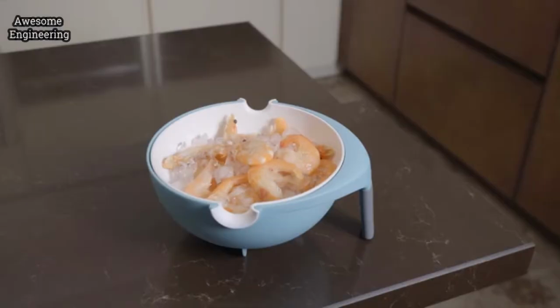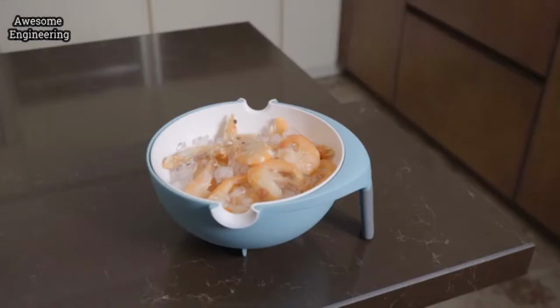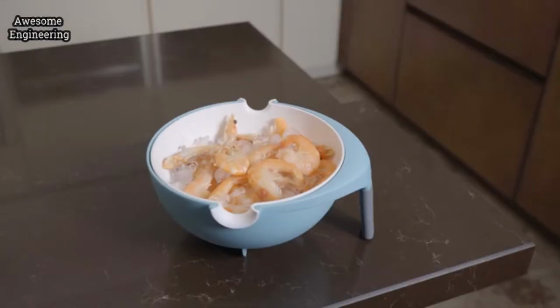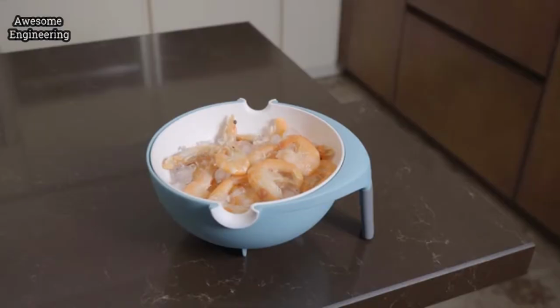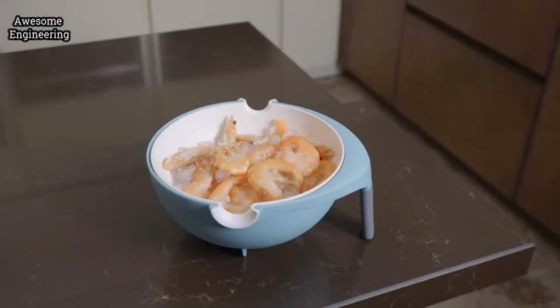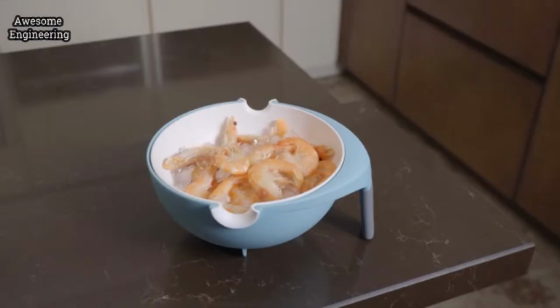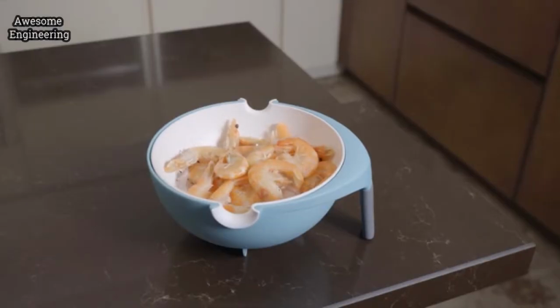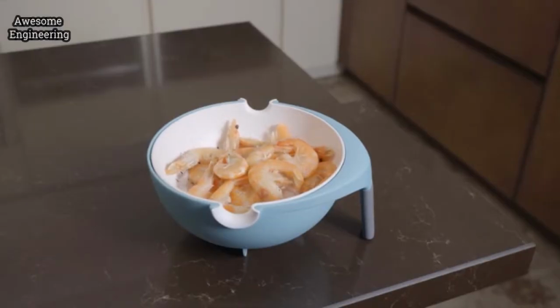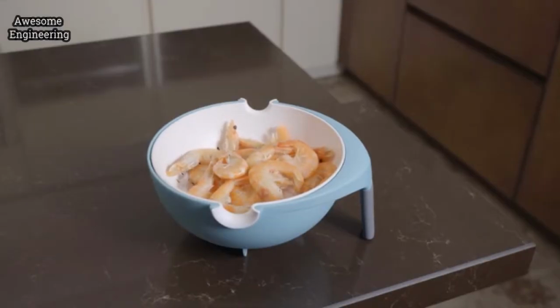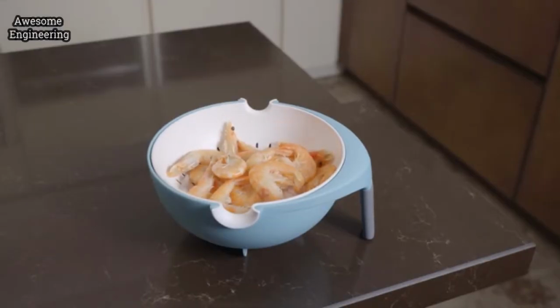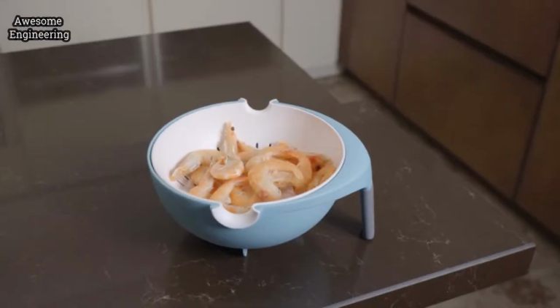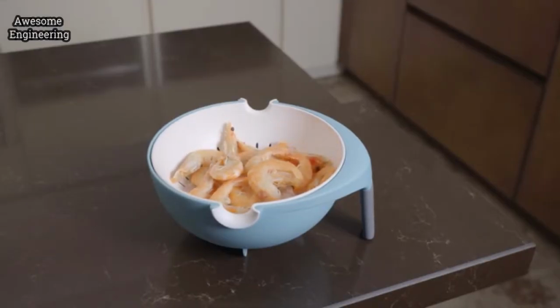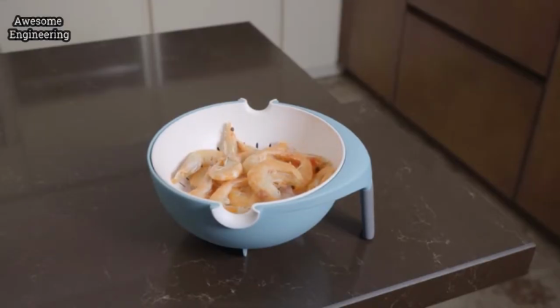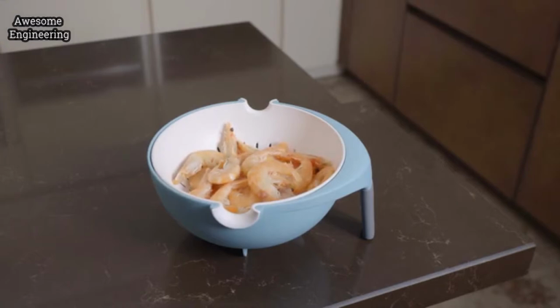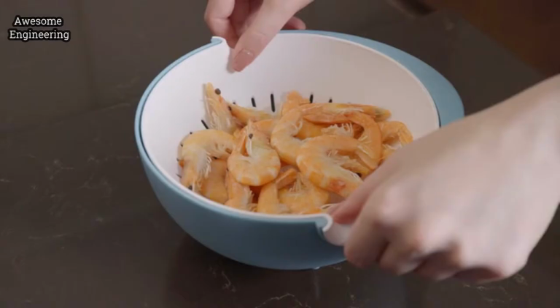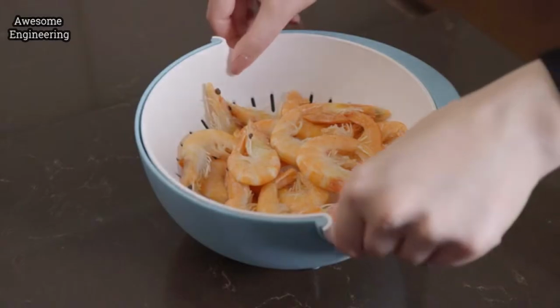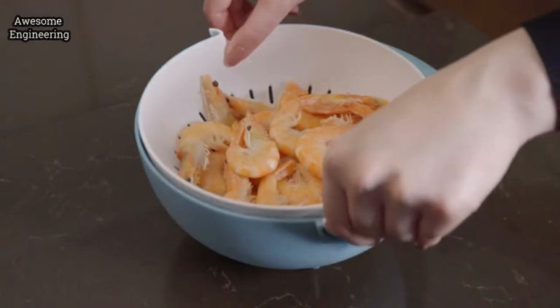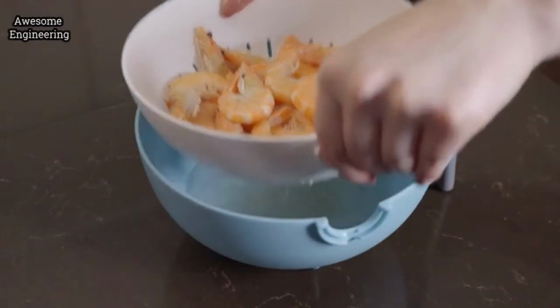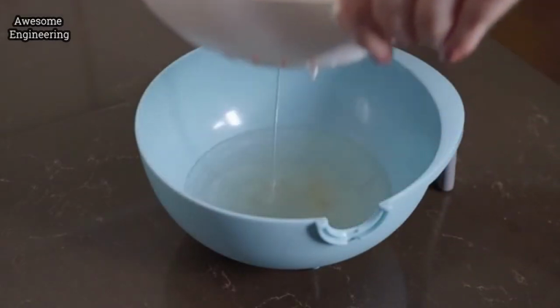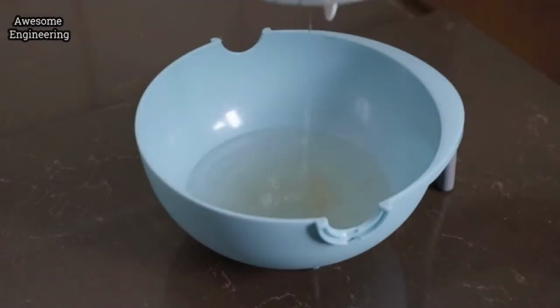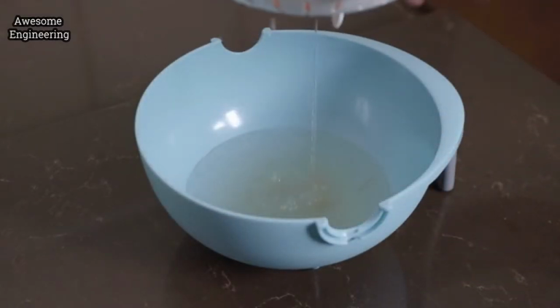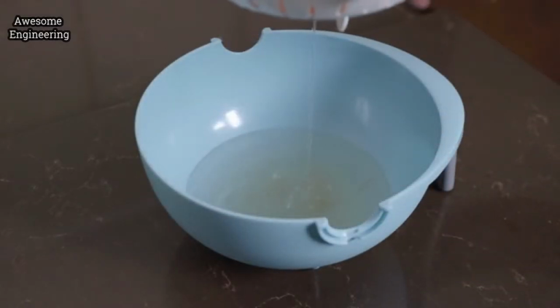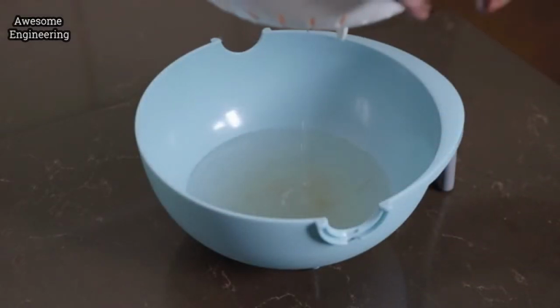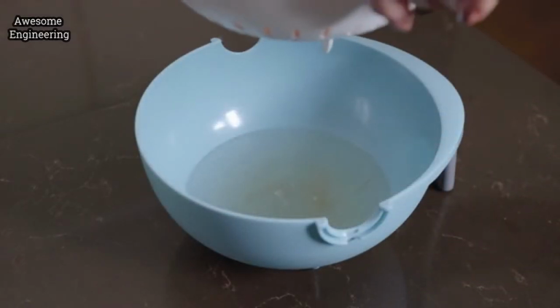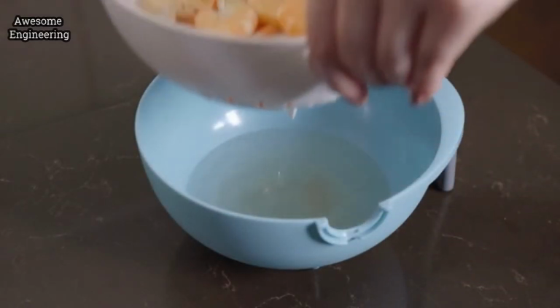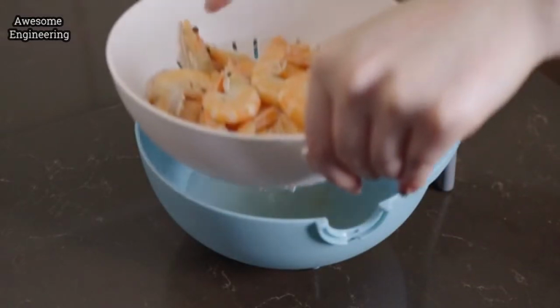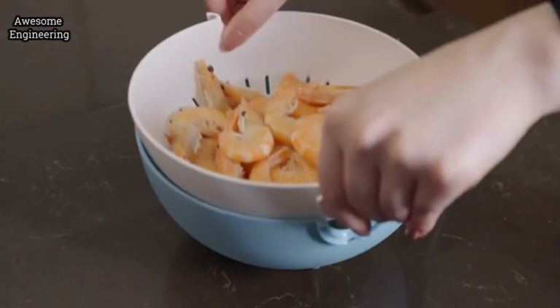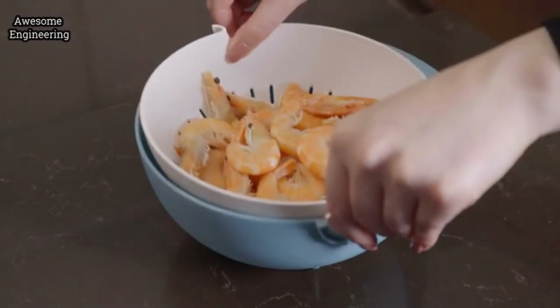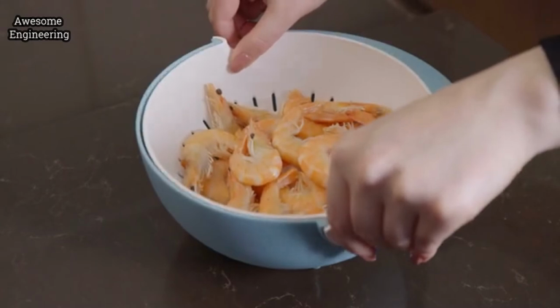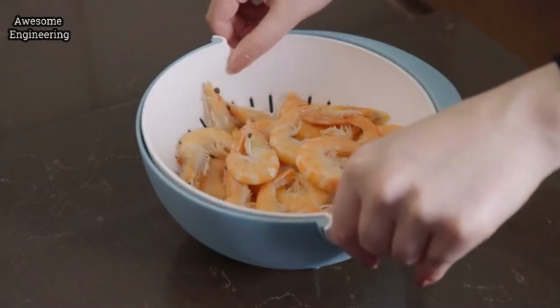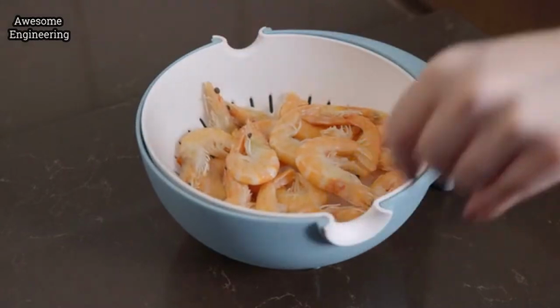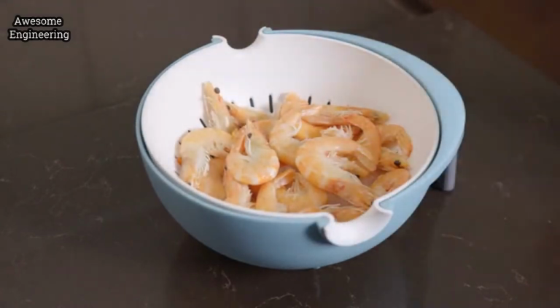Place your items in the Equilibrium Colander to thaw and walk away. When they're thawed, simply lift the top level, then effortlessly dispose of the water in one simple motion.